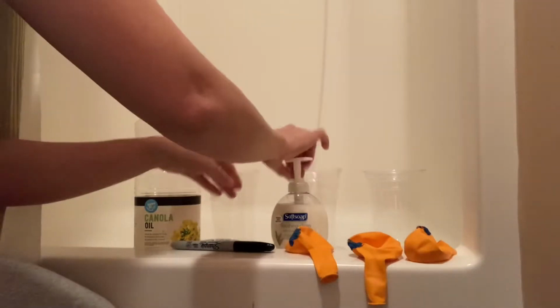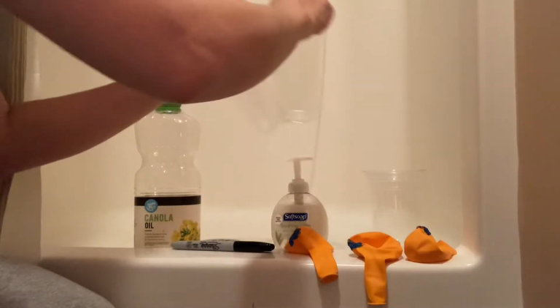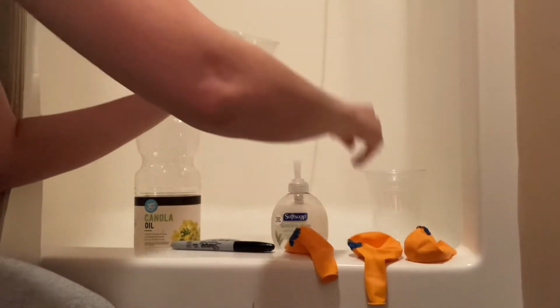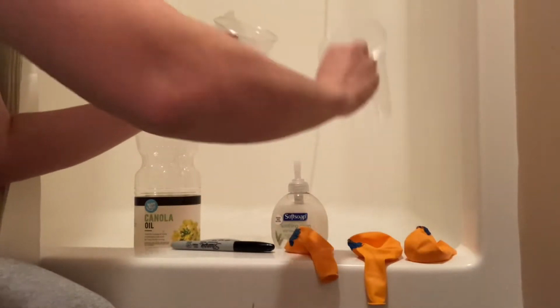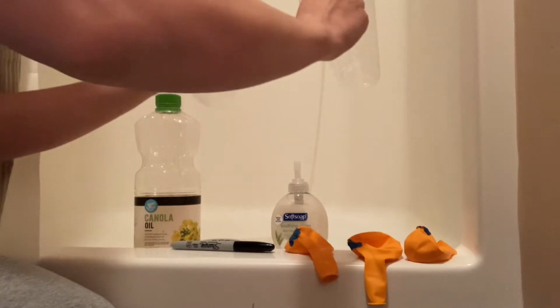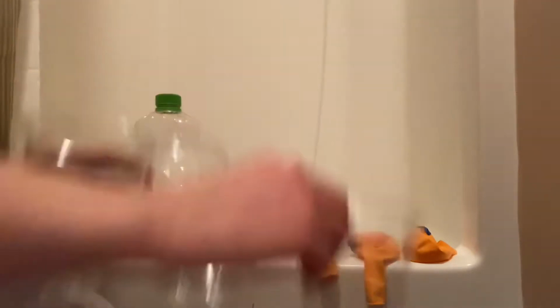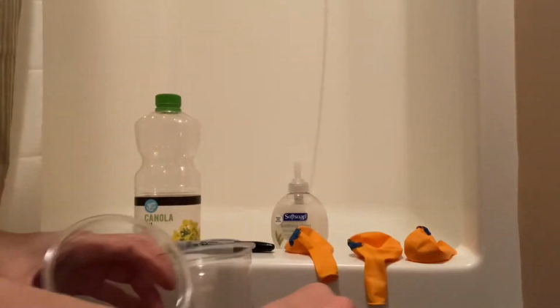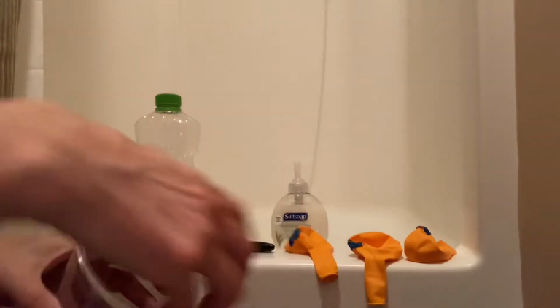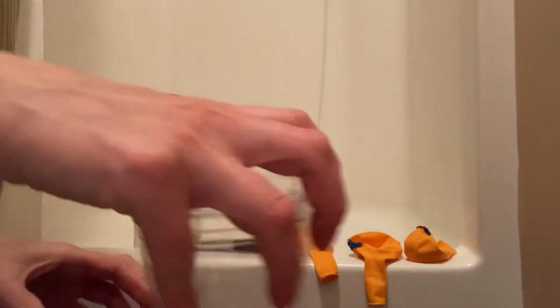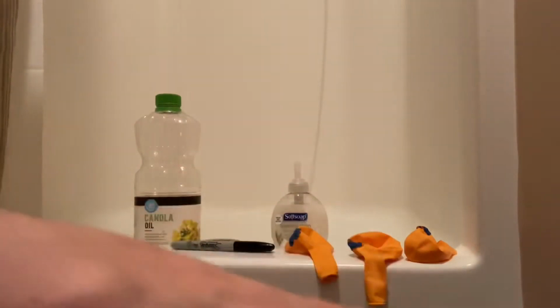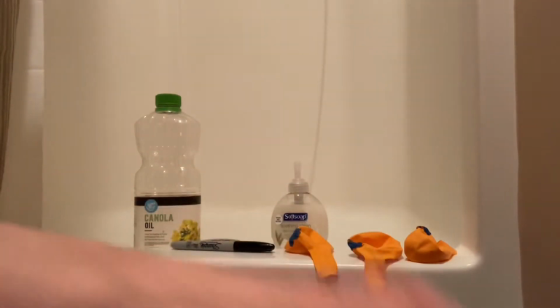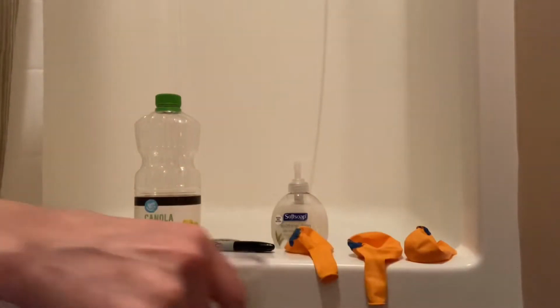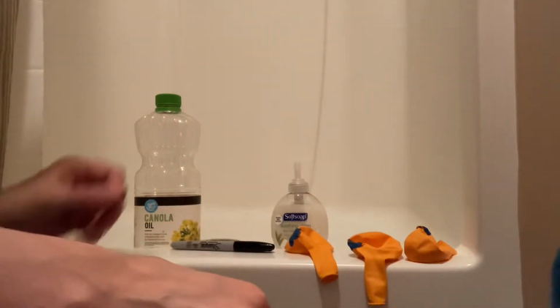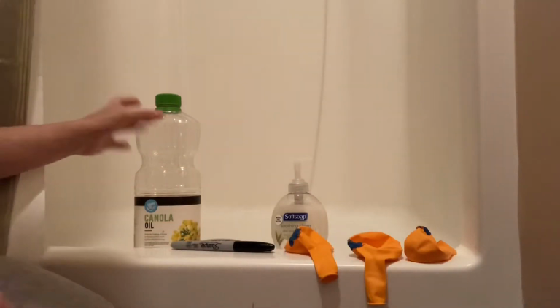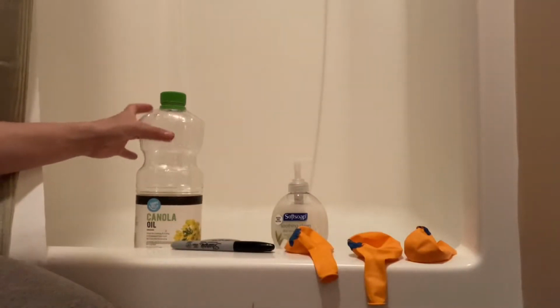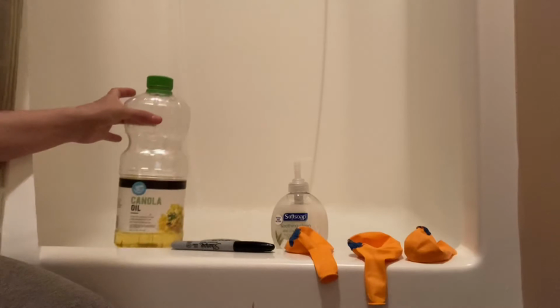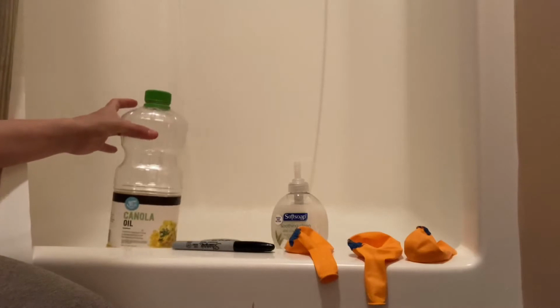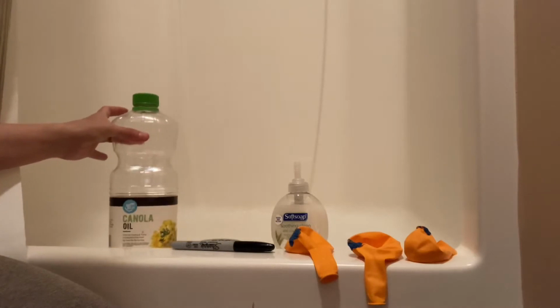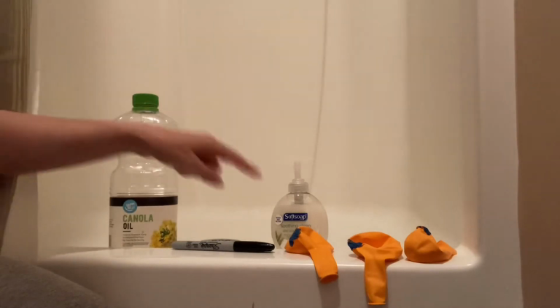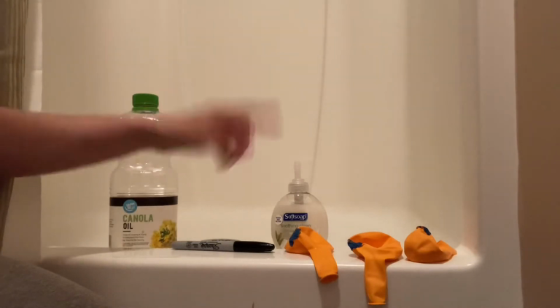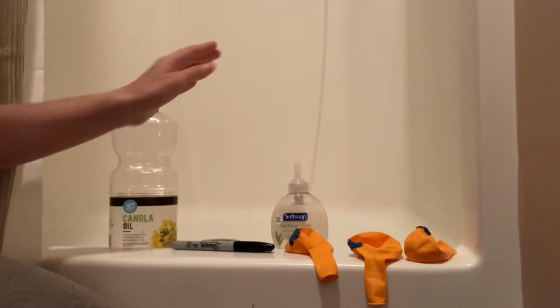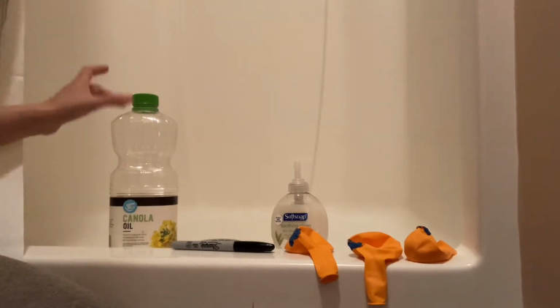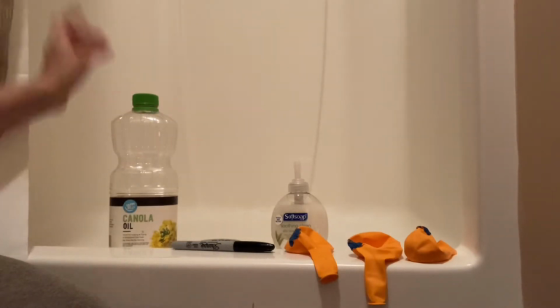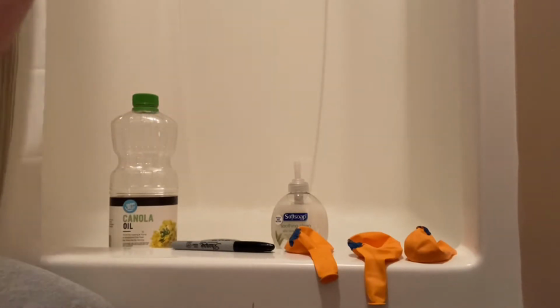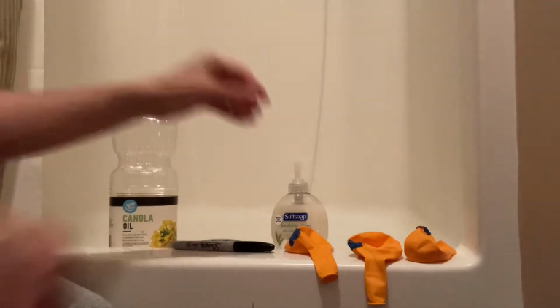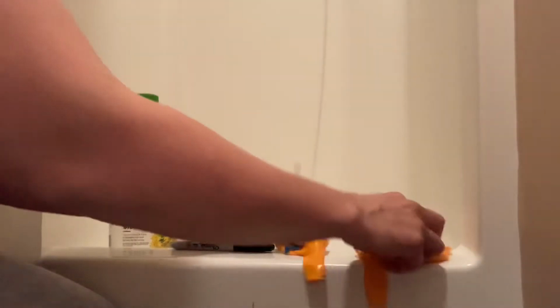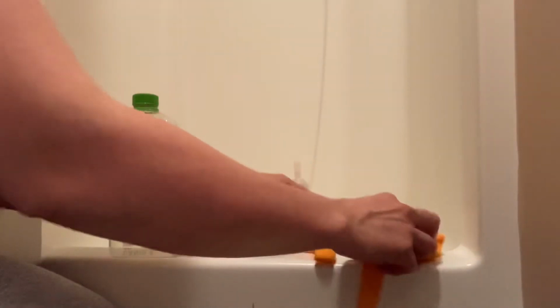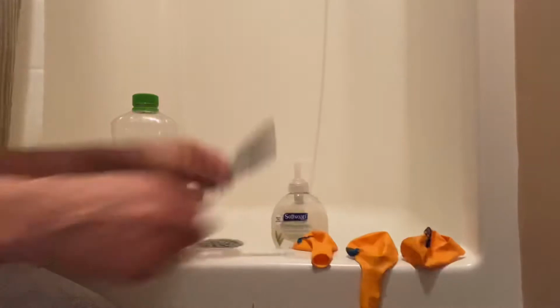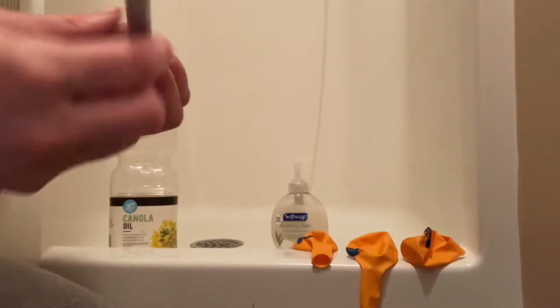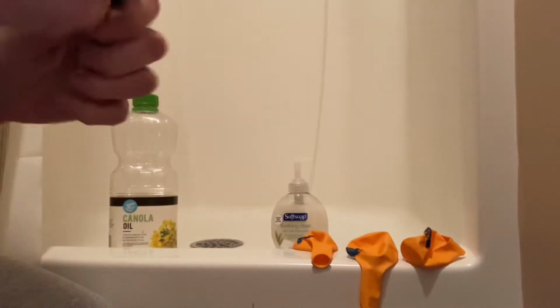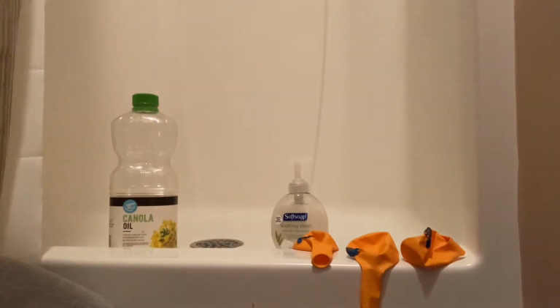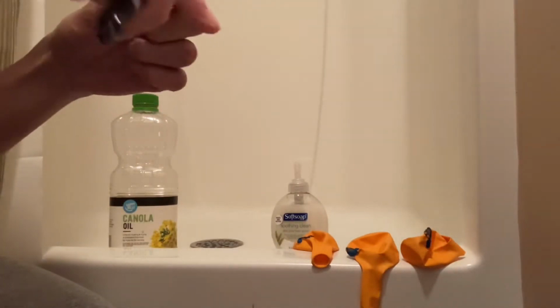You need three cups. David is going to write soap on one, oil on one, and water. You need soap — any kind of soap — oil, water from the sink, three balloons, and a marker.